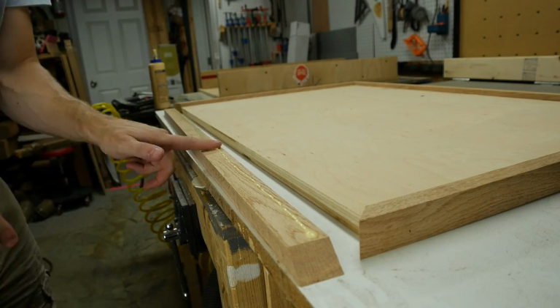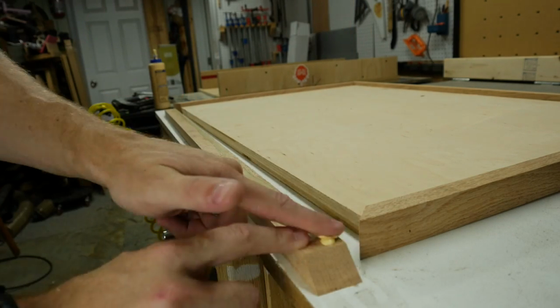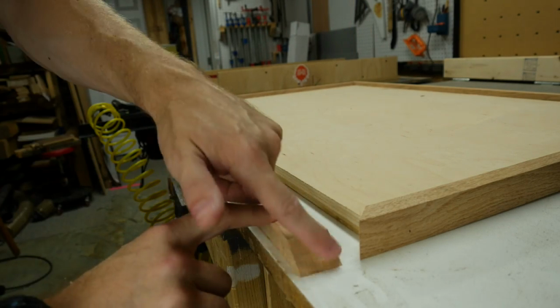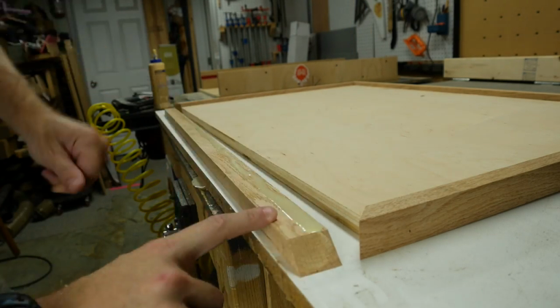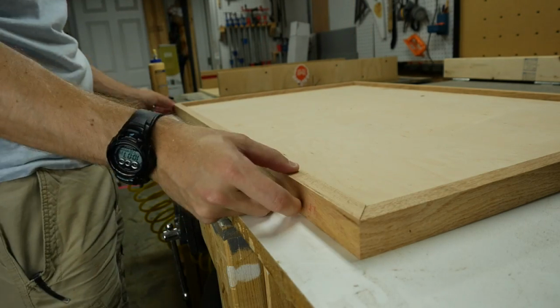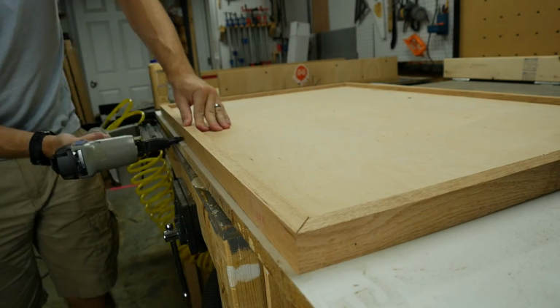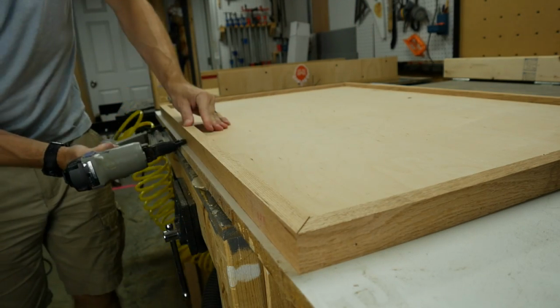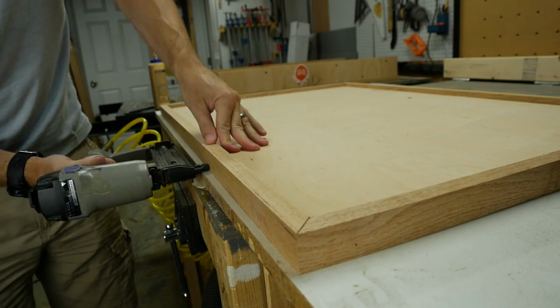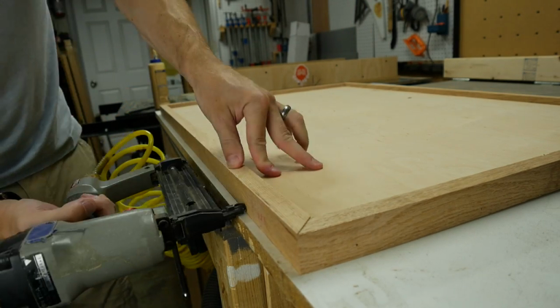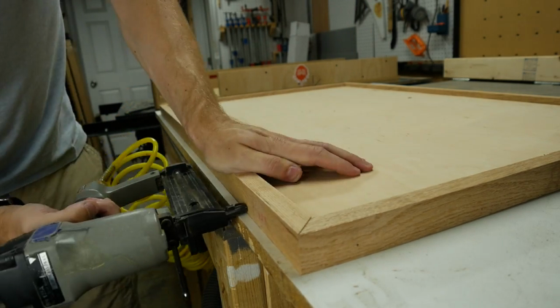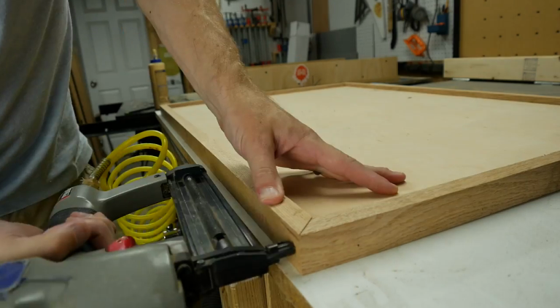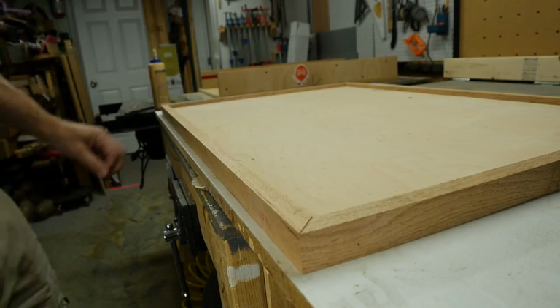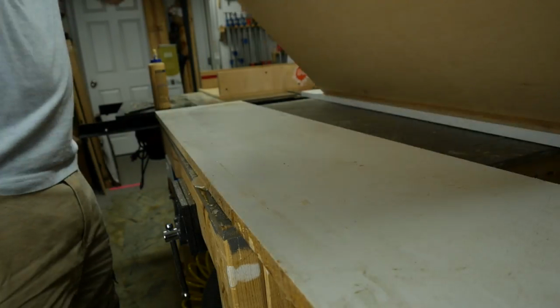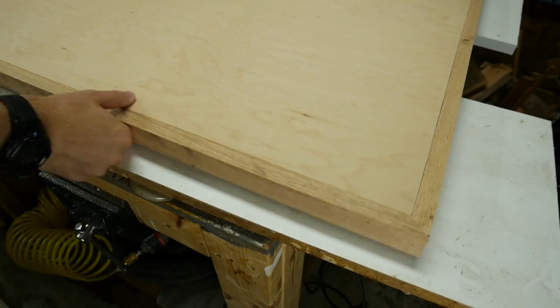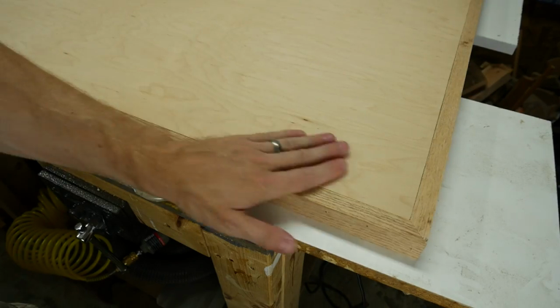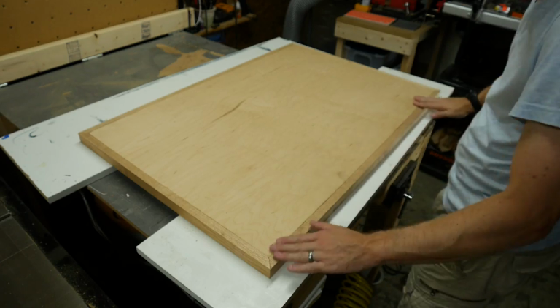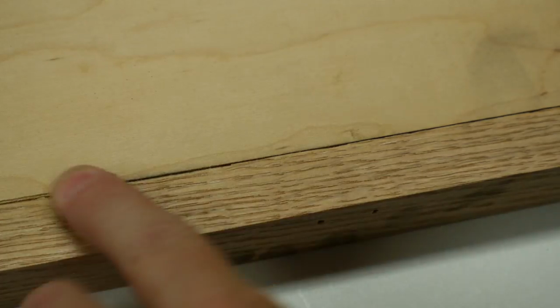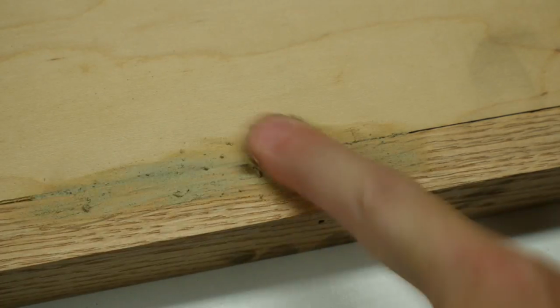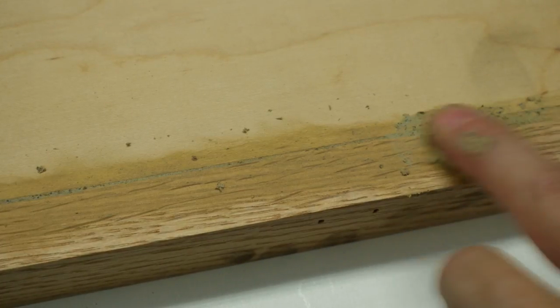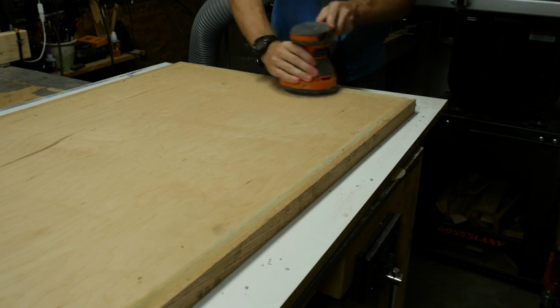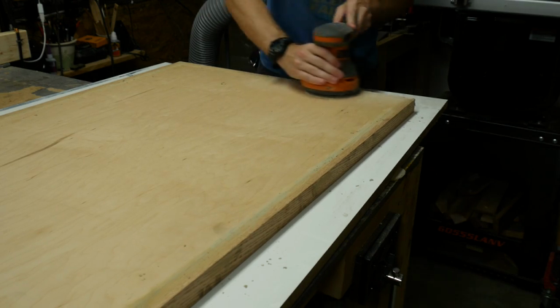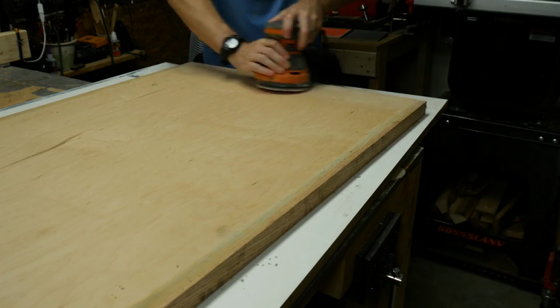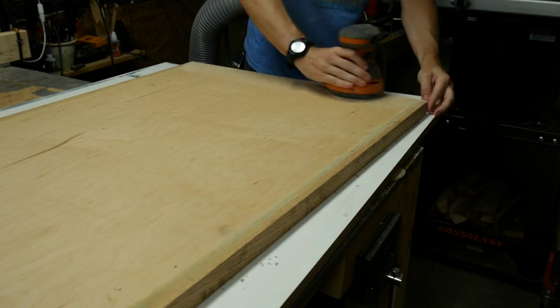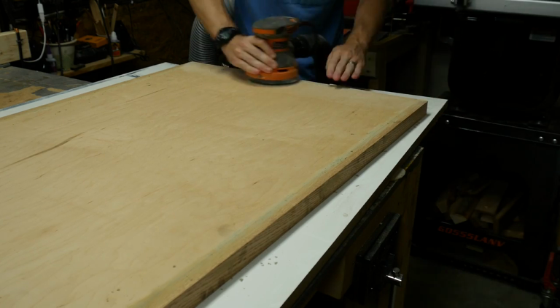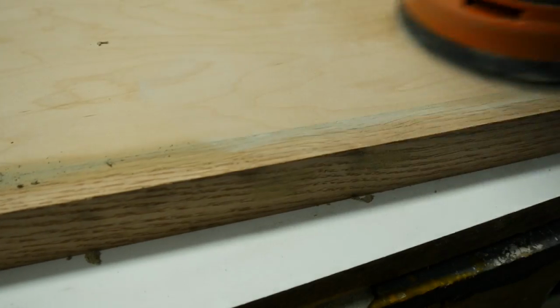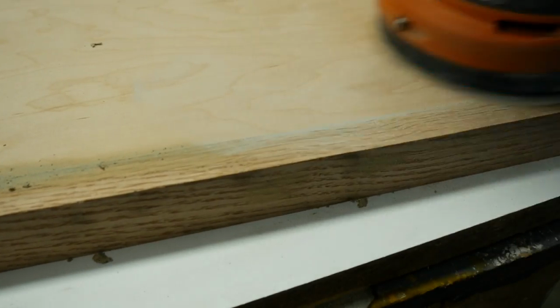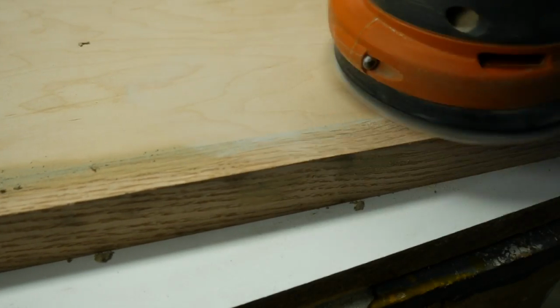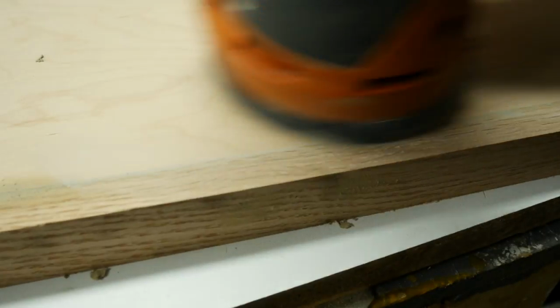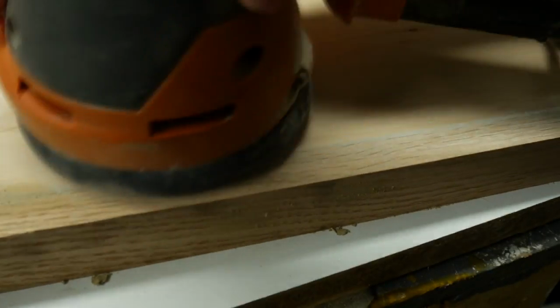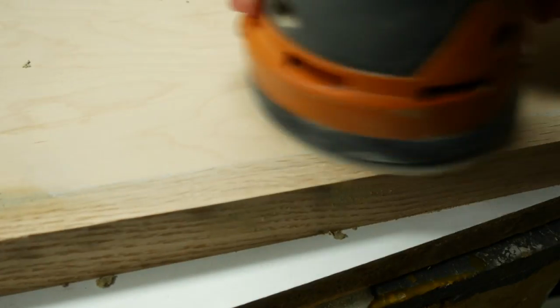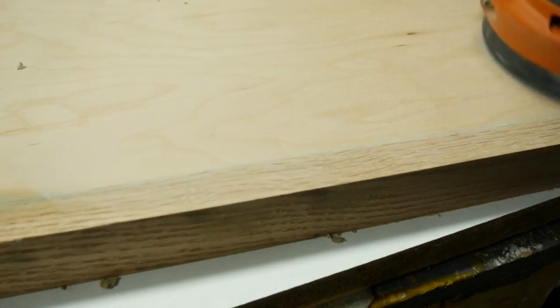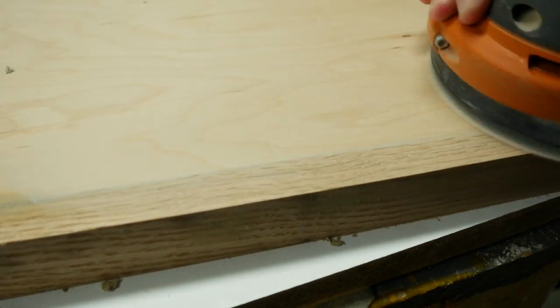With all four of these pieces in place, the tabletop was pretty much done. There were some small gaps in my miters, and one of the edges of the plywood wasn't perfectly straight, so I filled all the gaps with some wood filler, and after it dried, I just sanded it down.